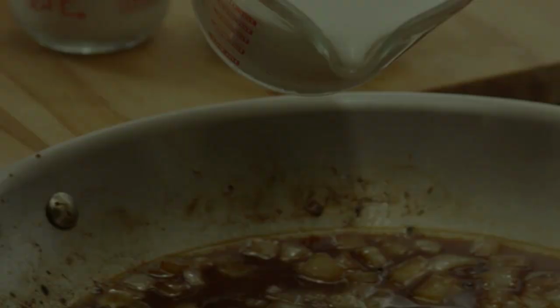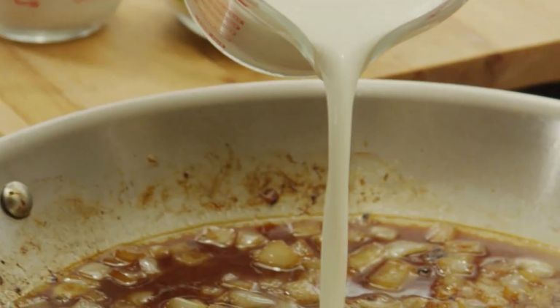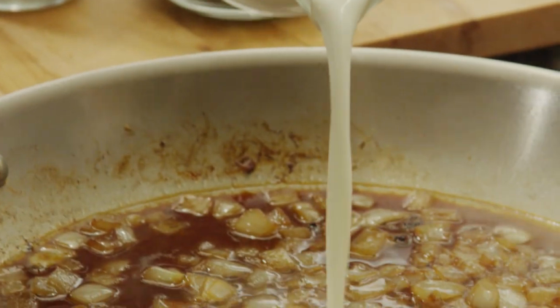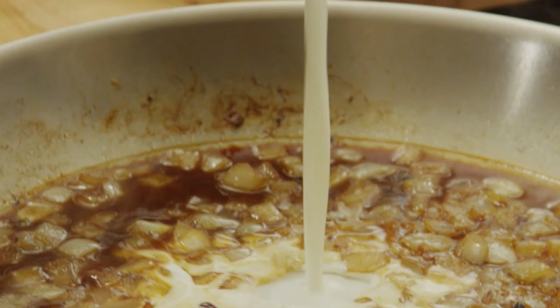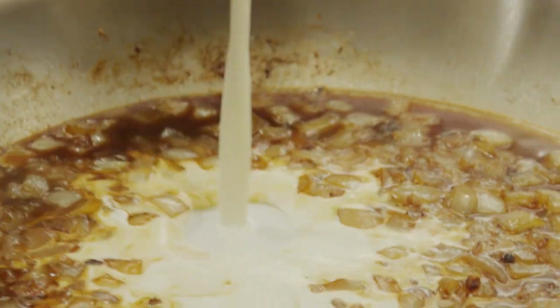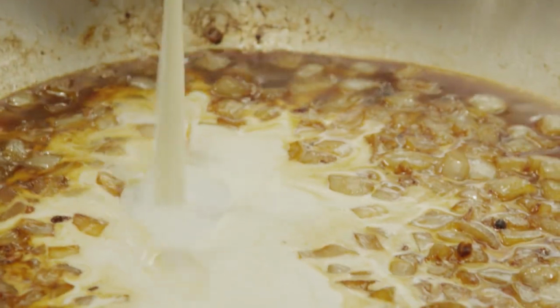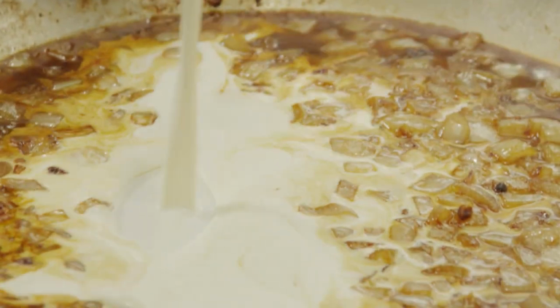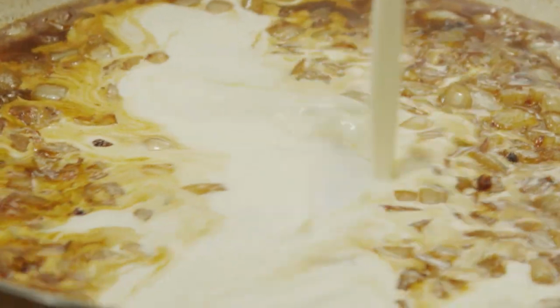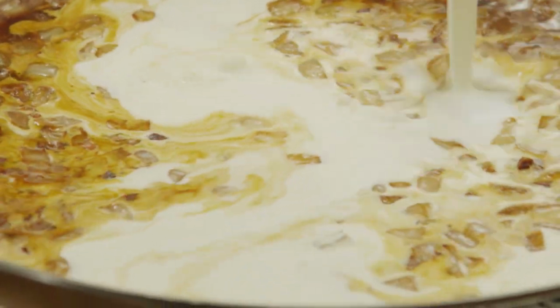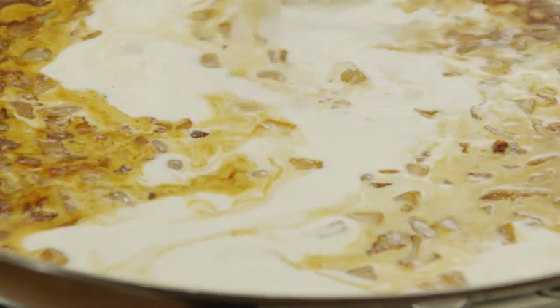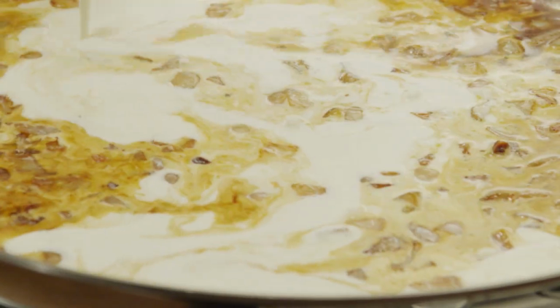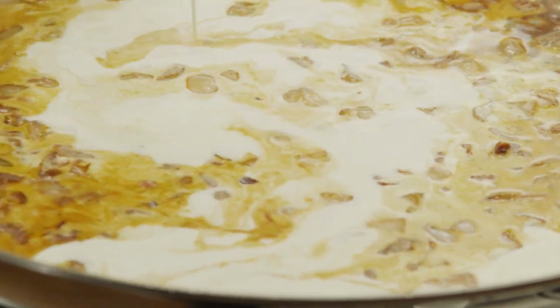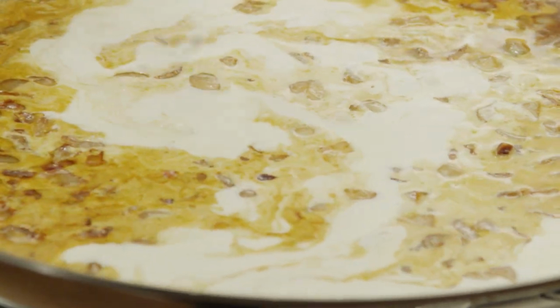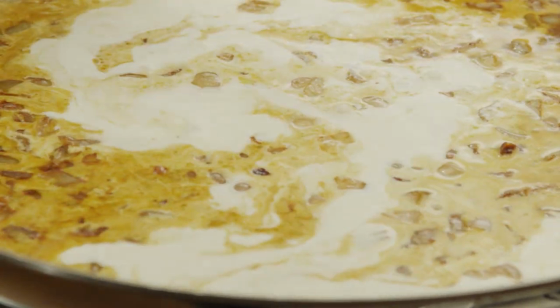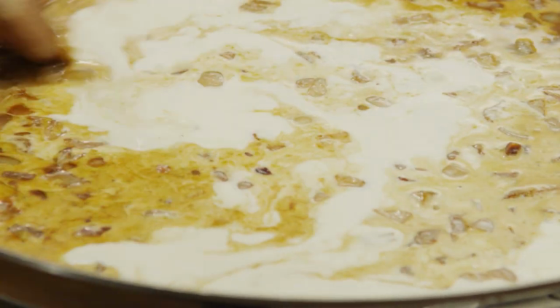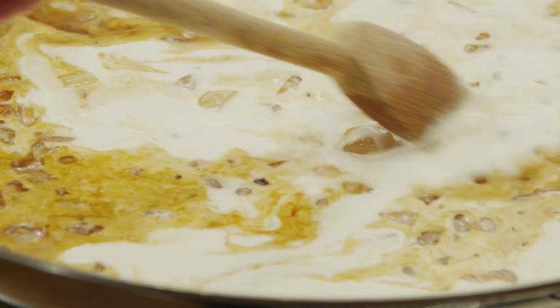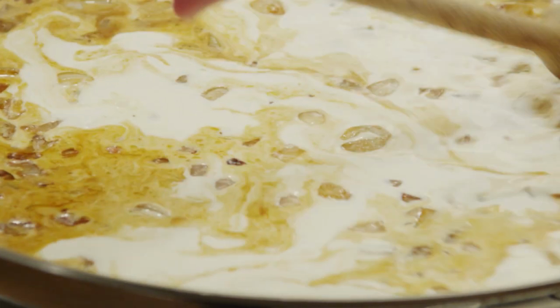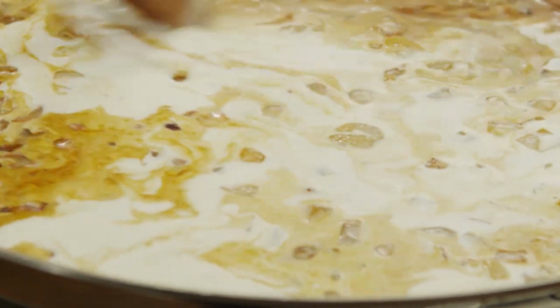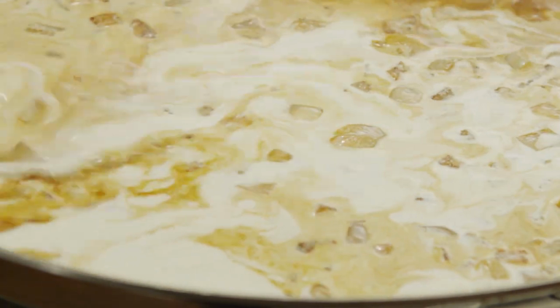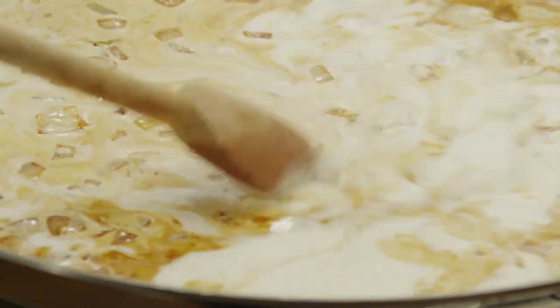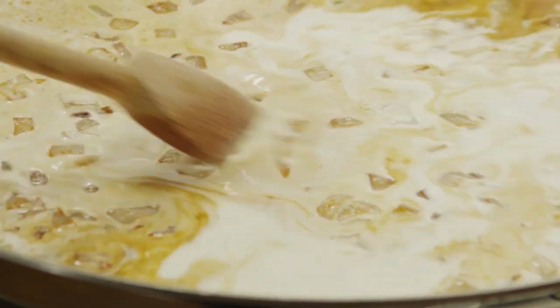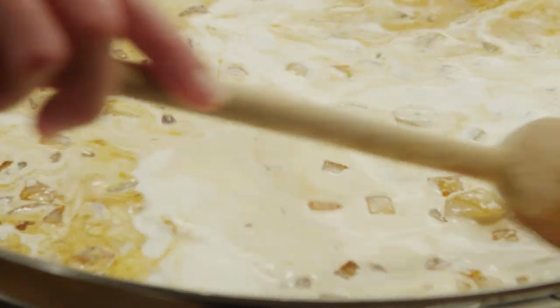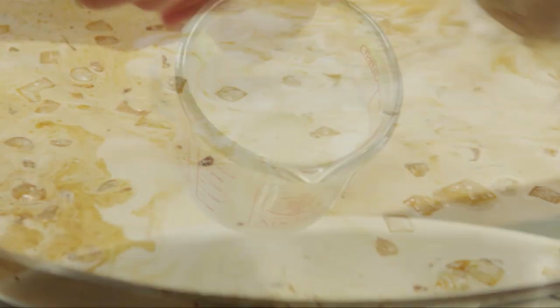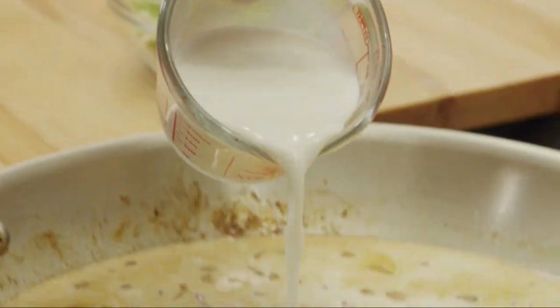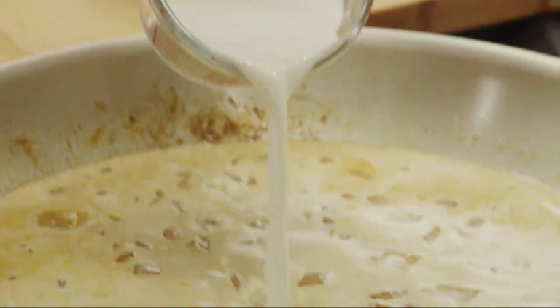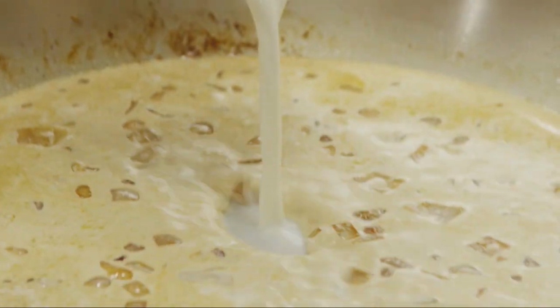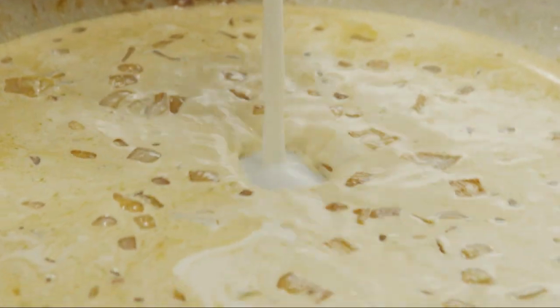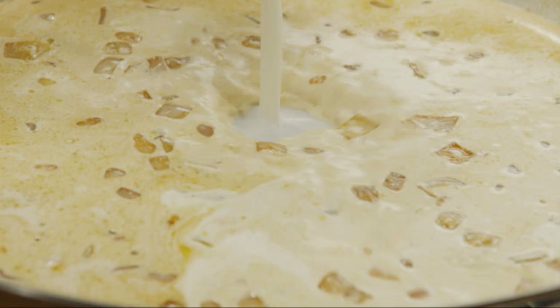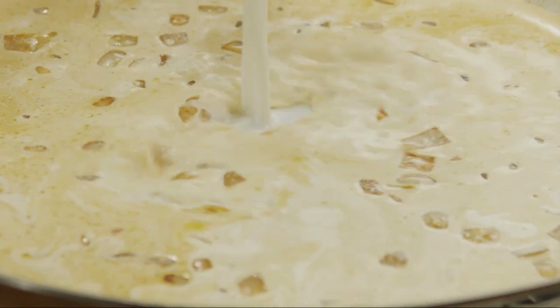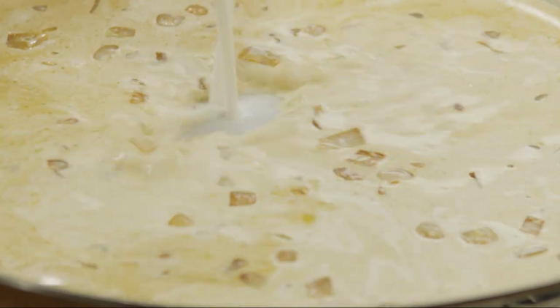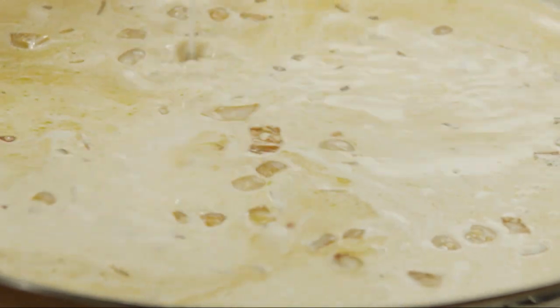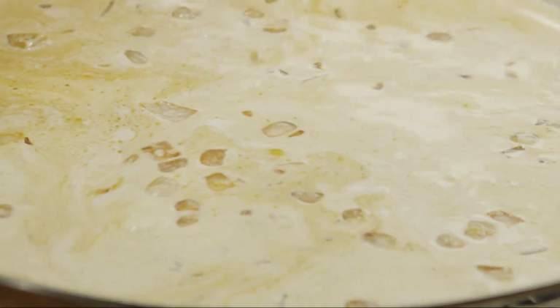To finish the sauce, stir one and a quarter cups of heavy cream into the pan. Add three quarters of a cup of milk, and bring the sauce back to a simmer.